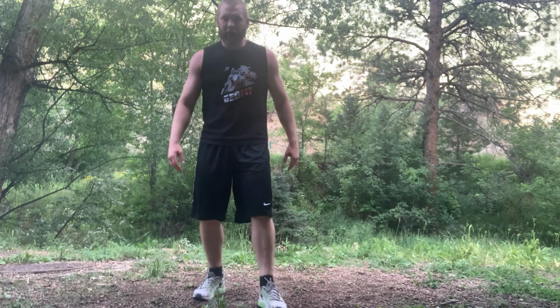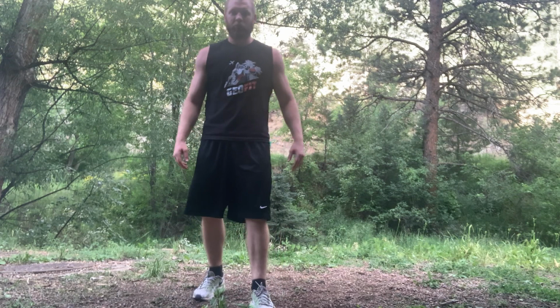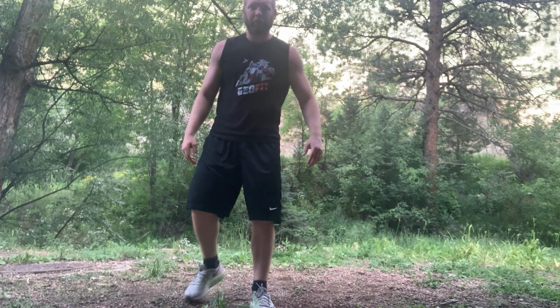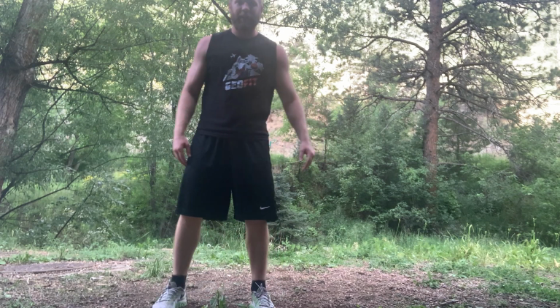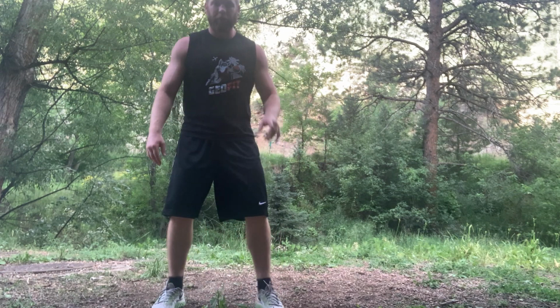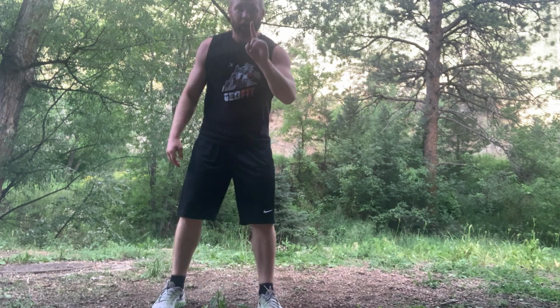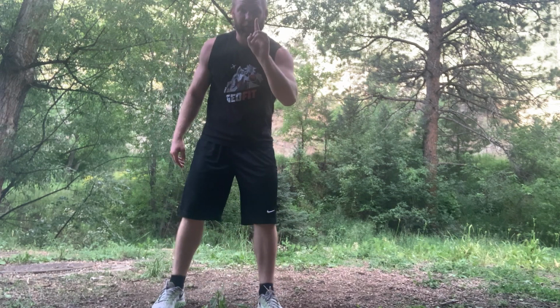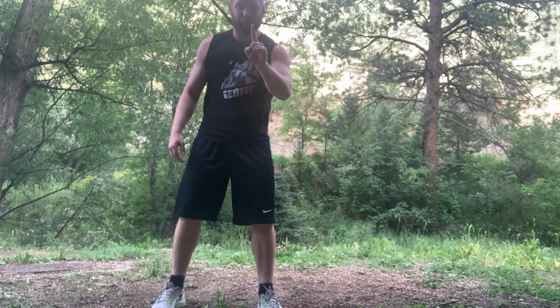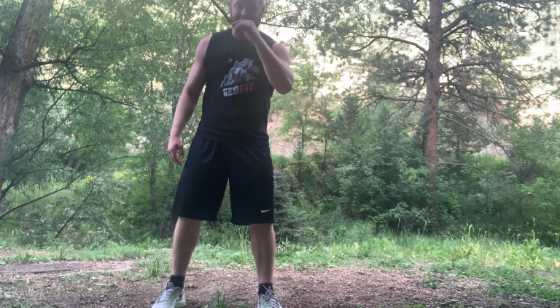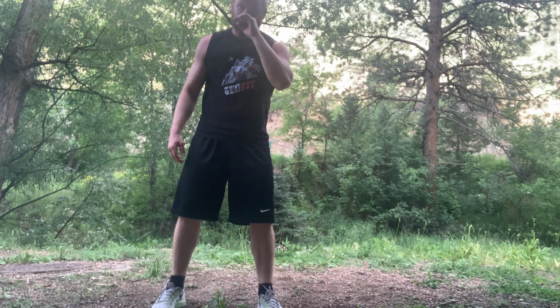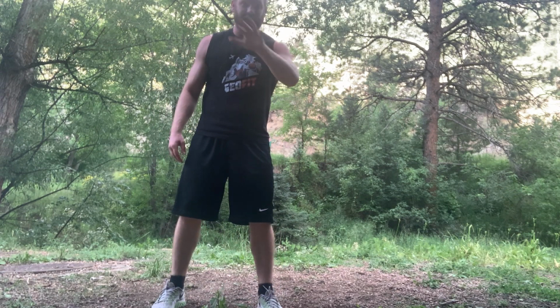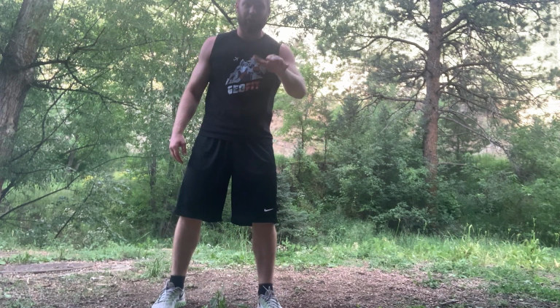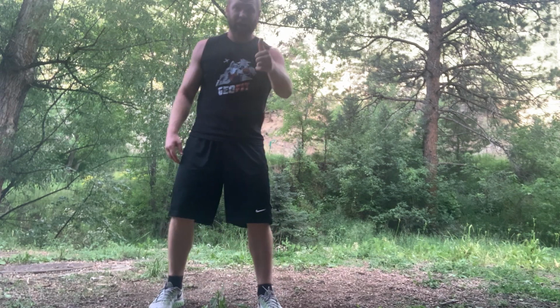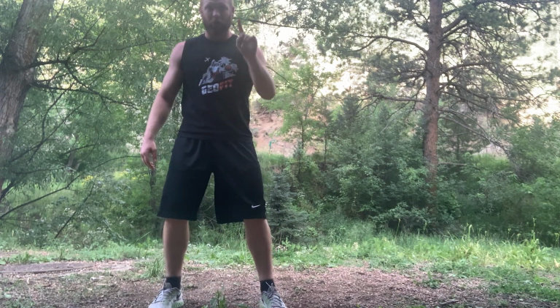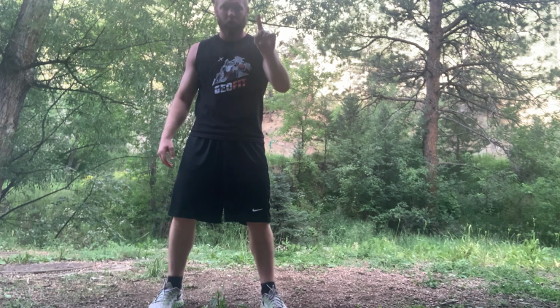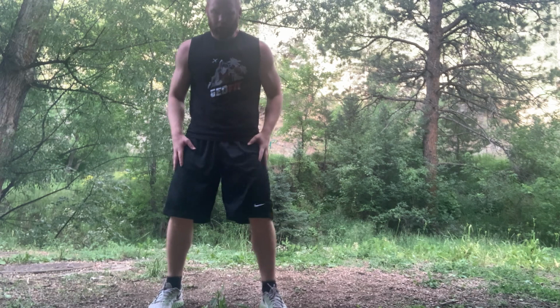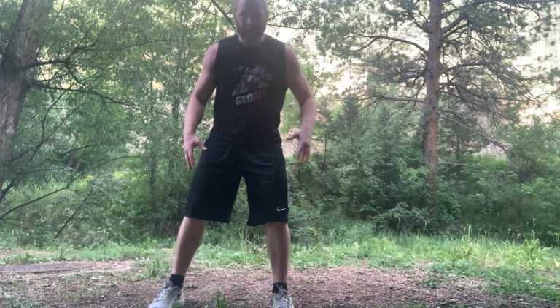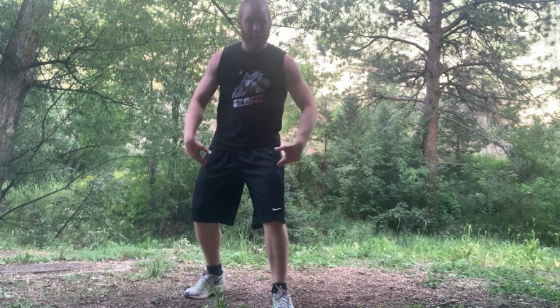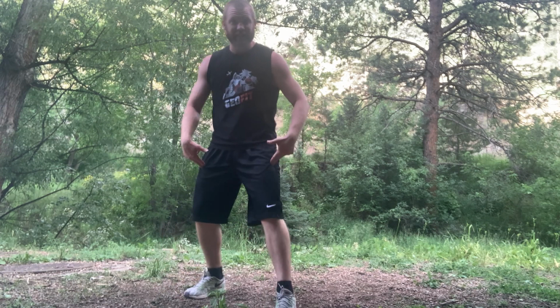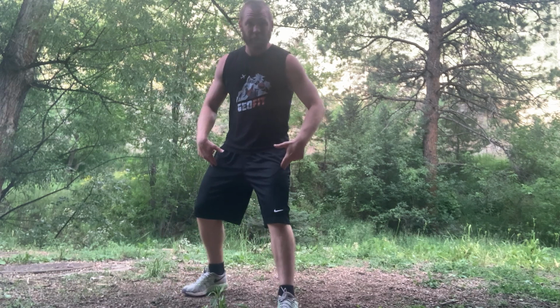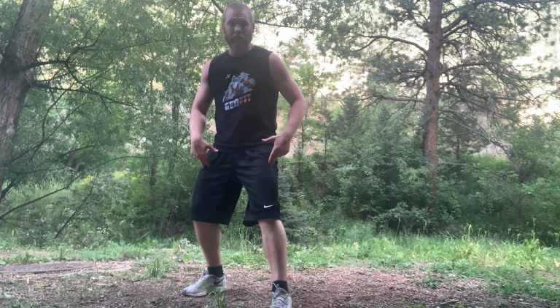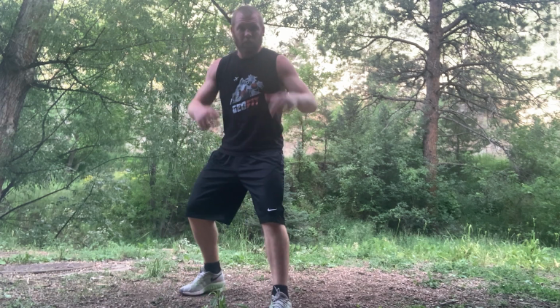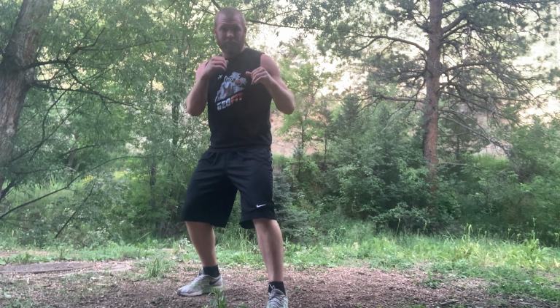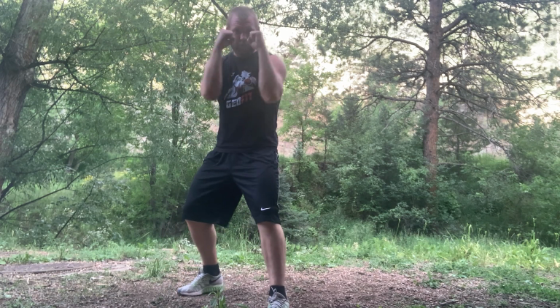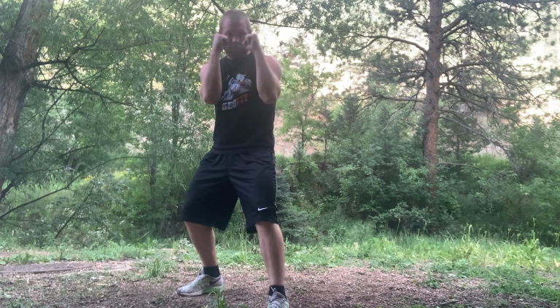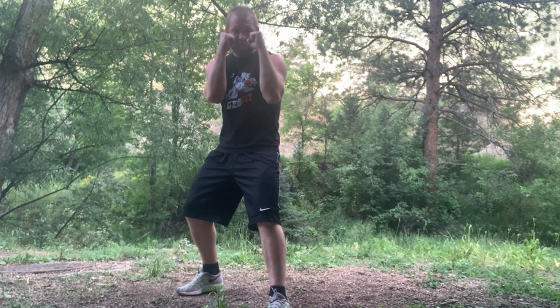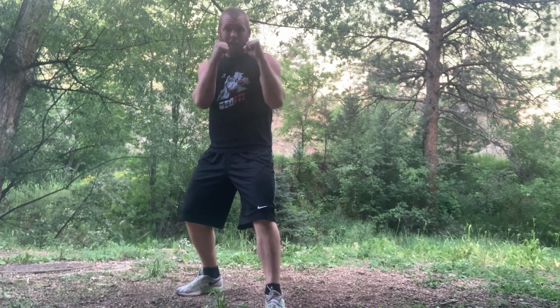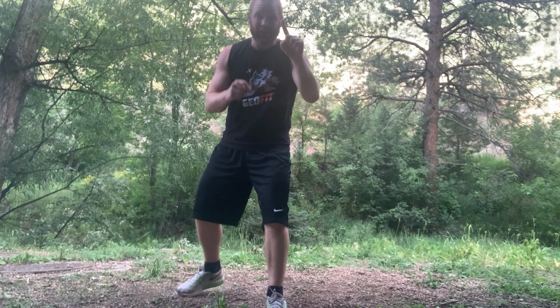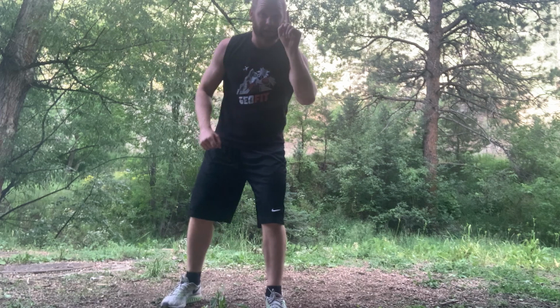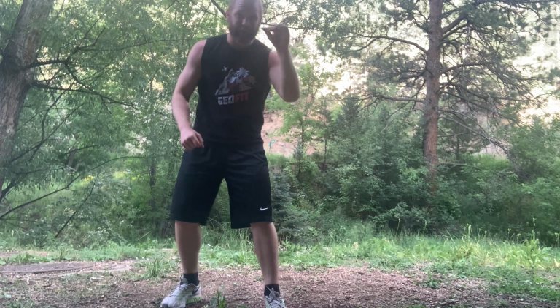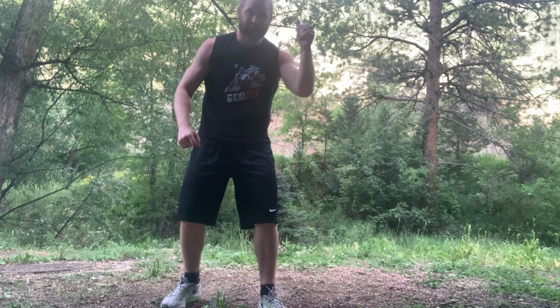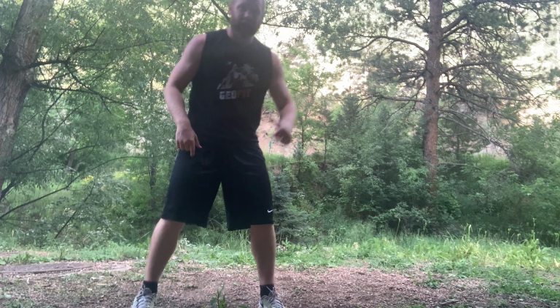Hey, it's Luke with Geofit. Today we're going to go over the most basic, most common punch — the jab. I'm going to call it the one. So let's get back to our boxing stance that we've already learned: weight evenly distributed, hands up, elbows in. The one is going to be that straight front left hand.